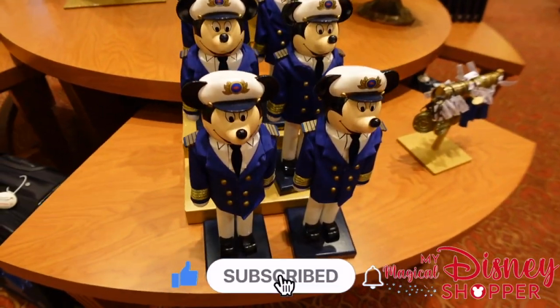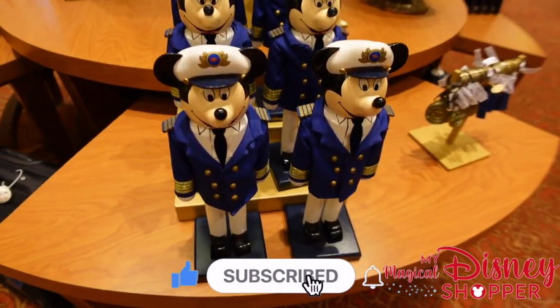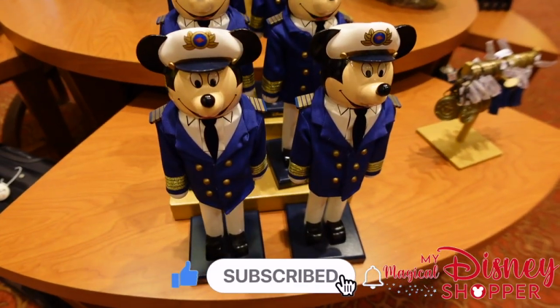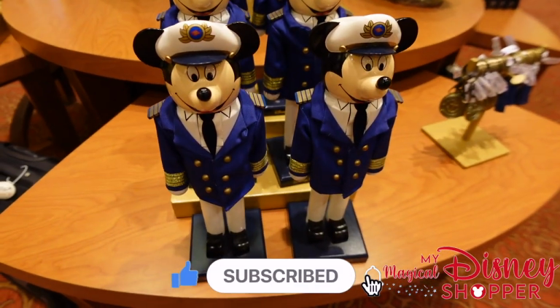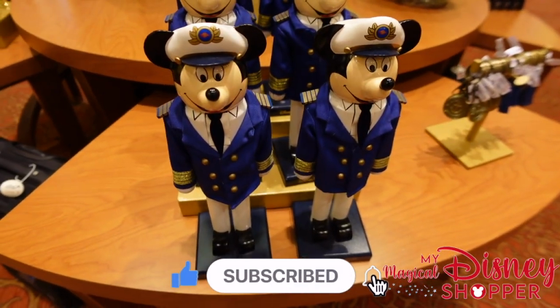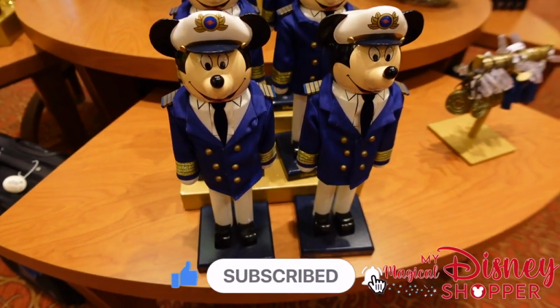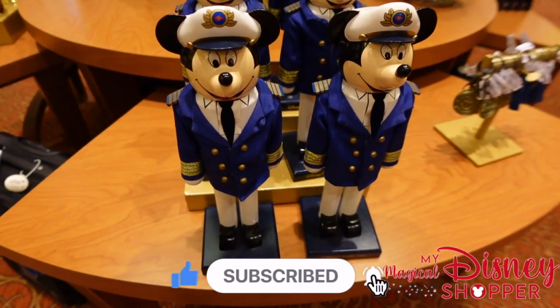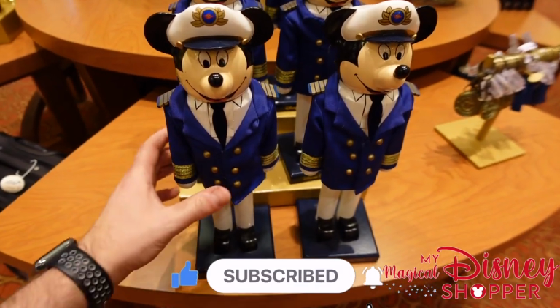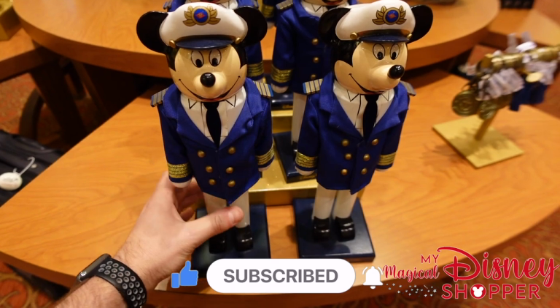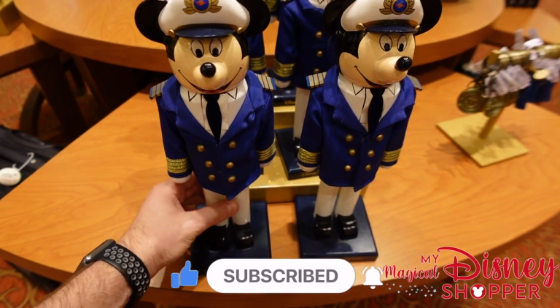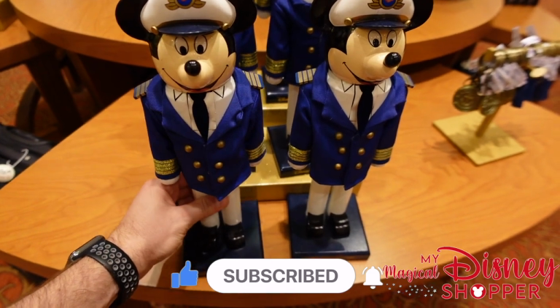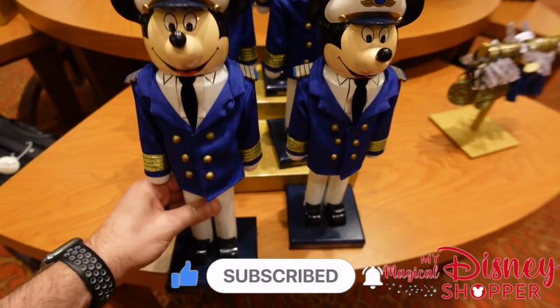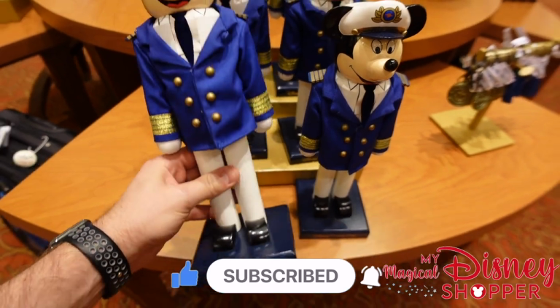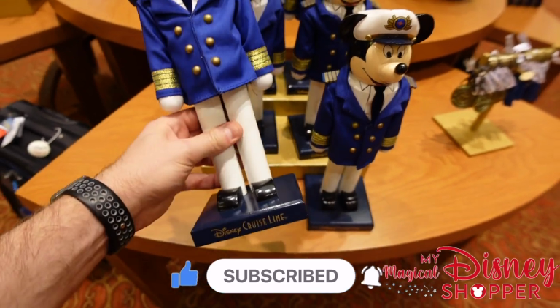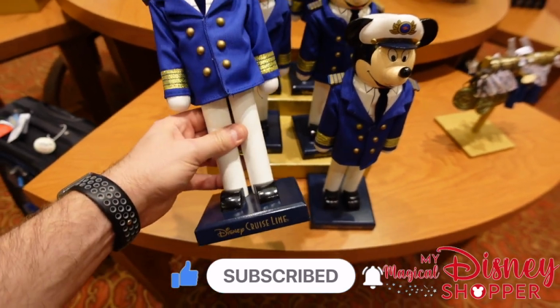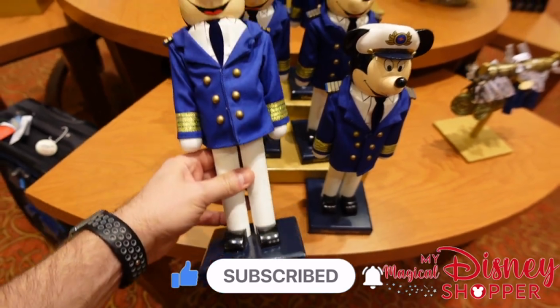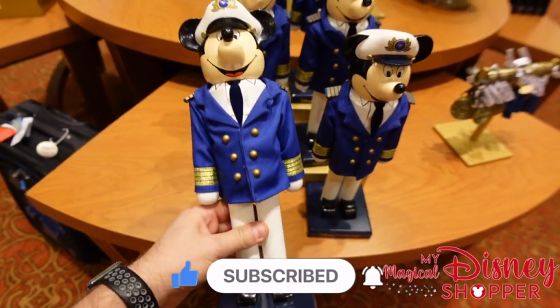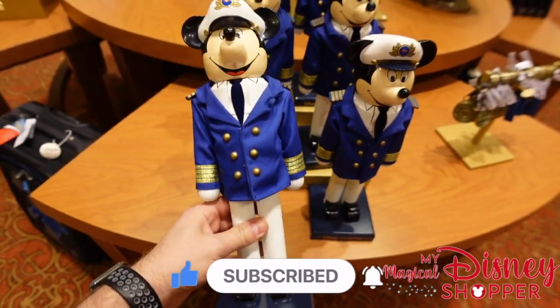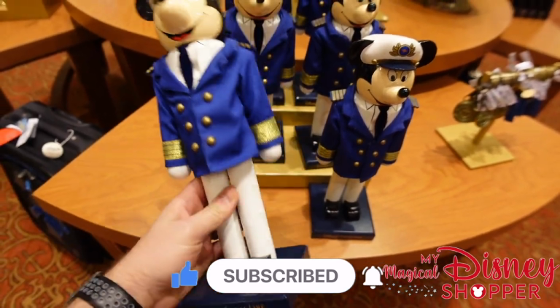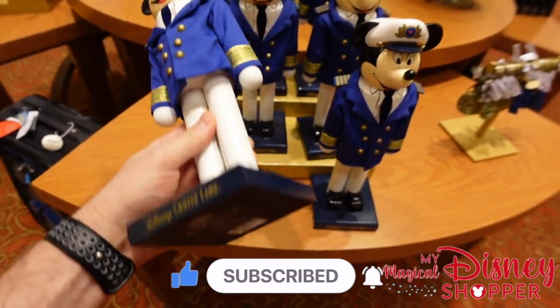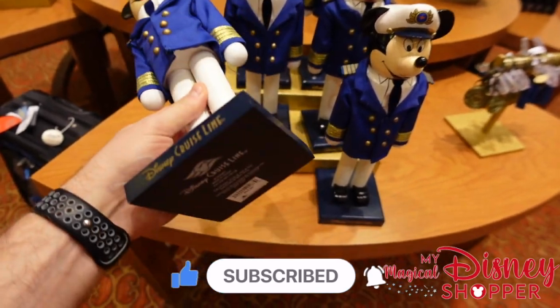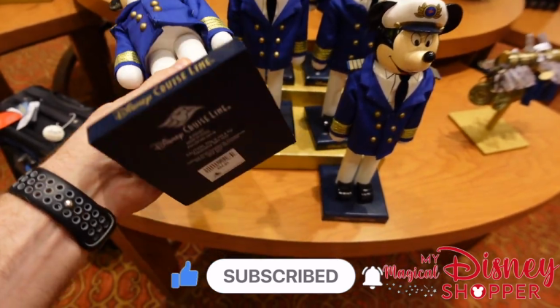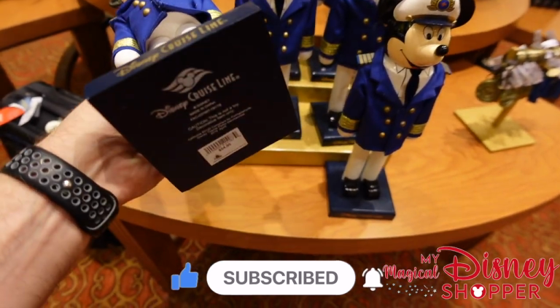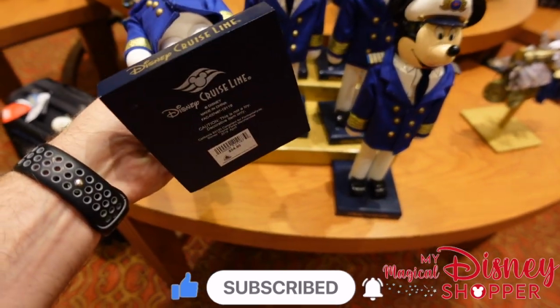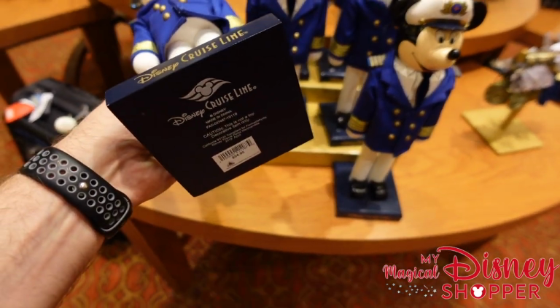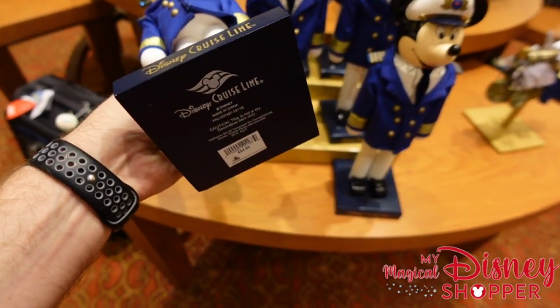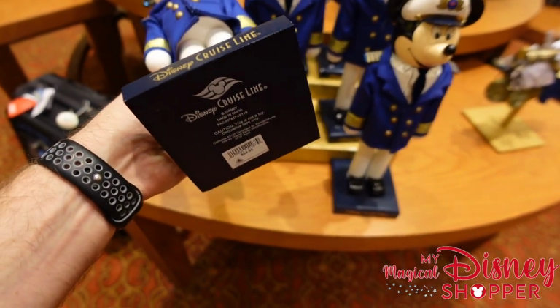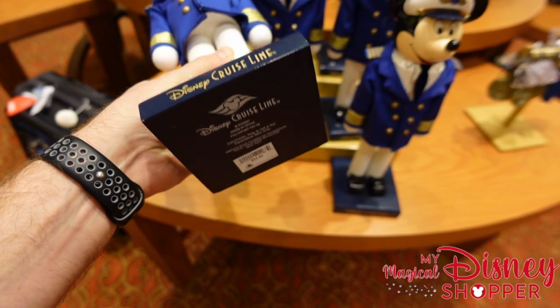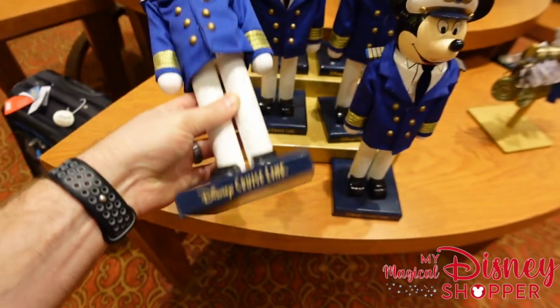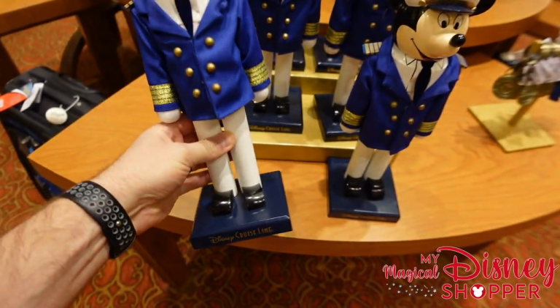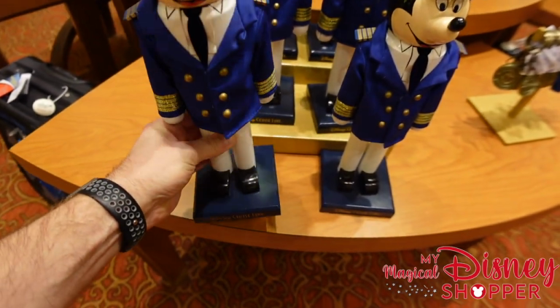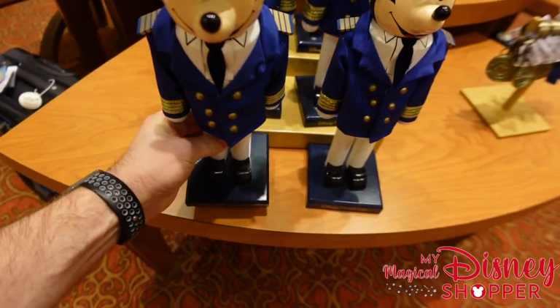A Mickey nutcracker is always a good thing to display in your home — it's Disney Cruise Line branded, so you can display it year-round or just with Christmas alongside the rest of your nutcrackers. It goes for $54.95.